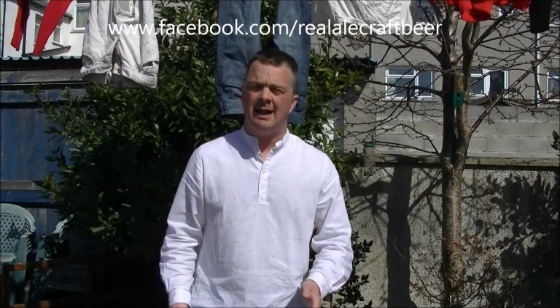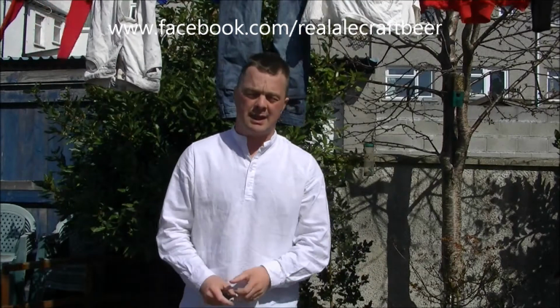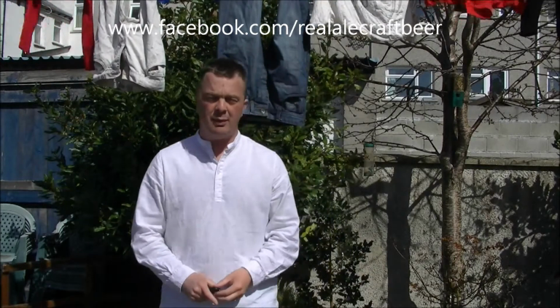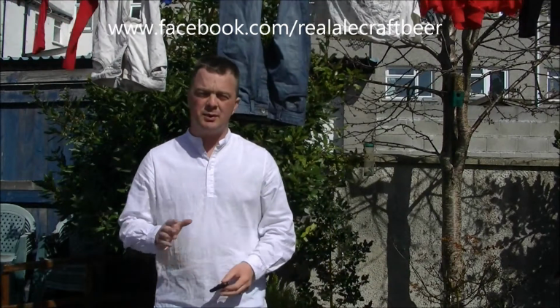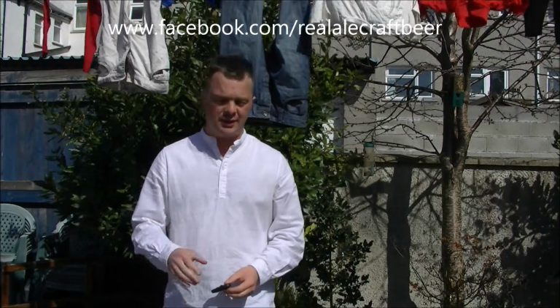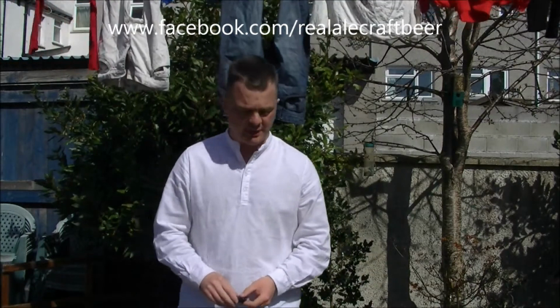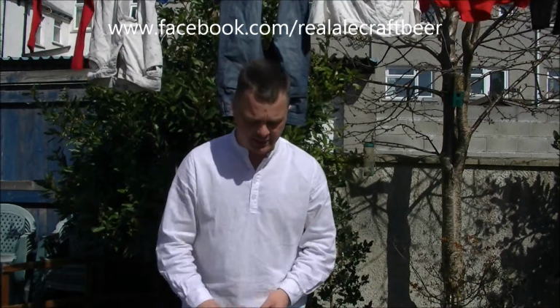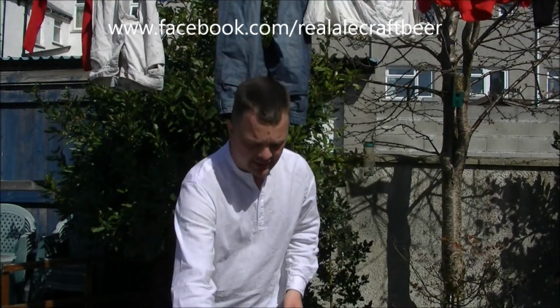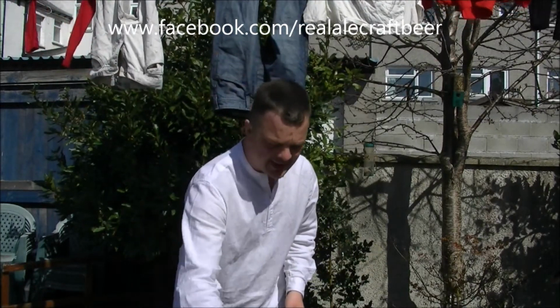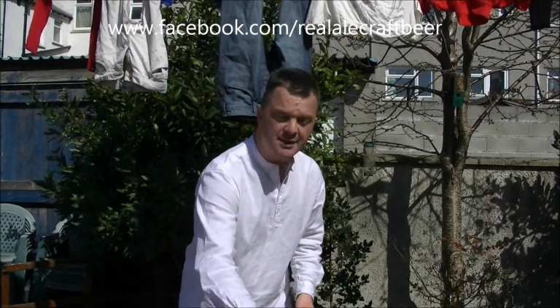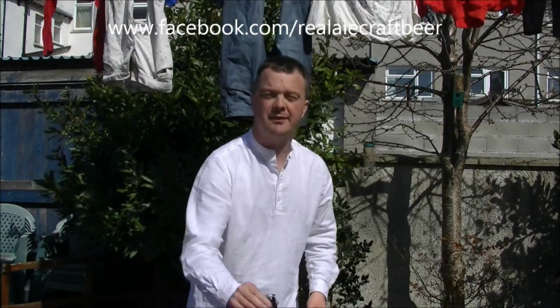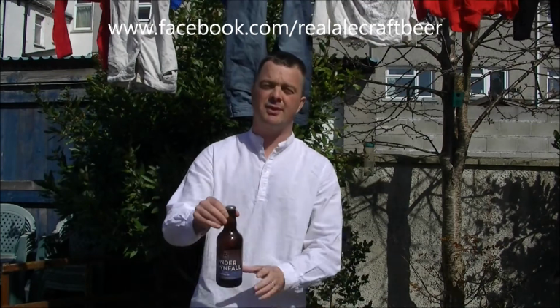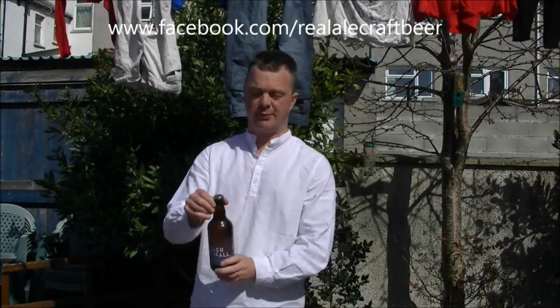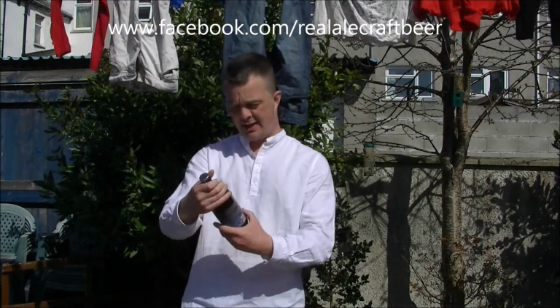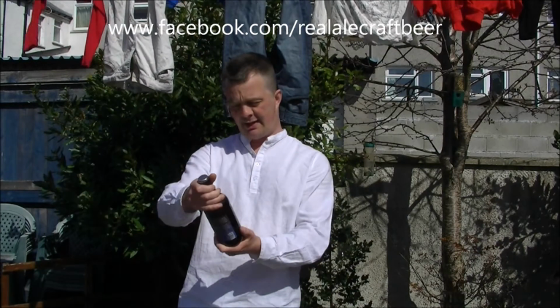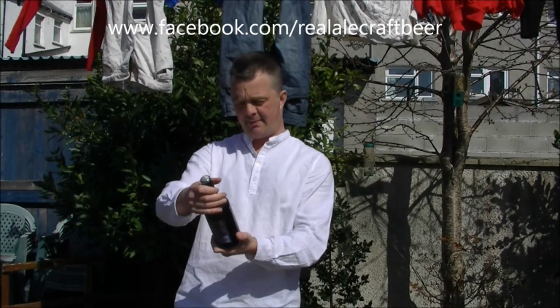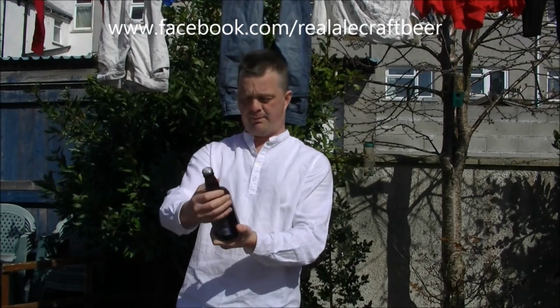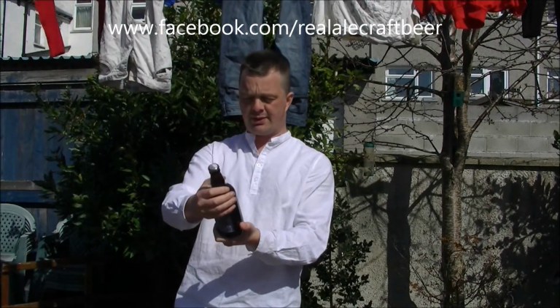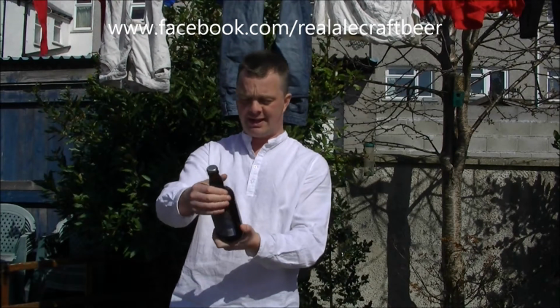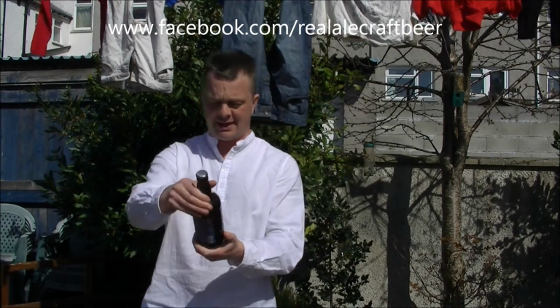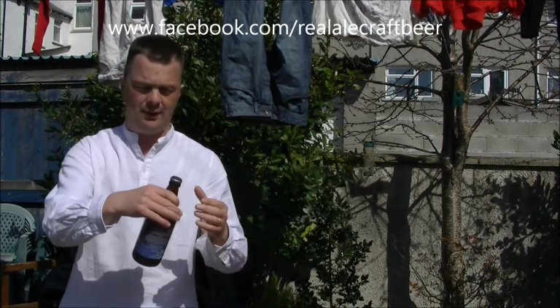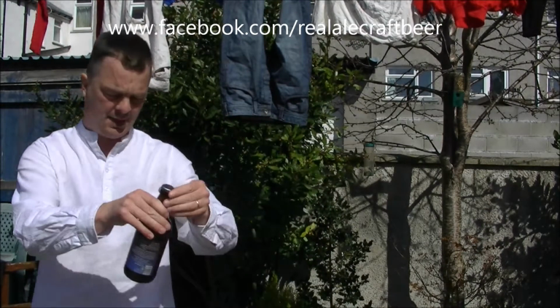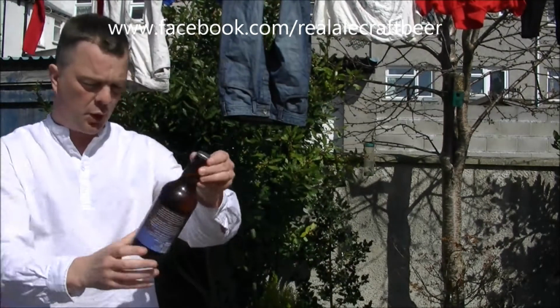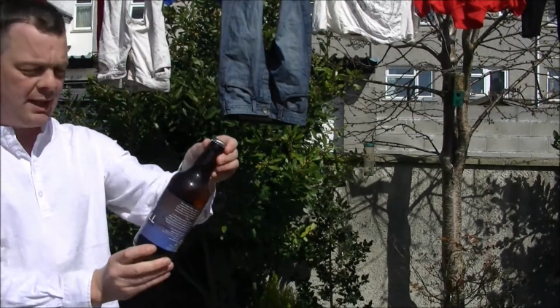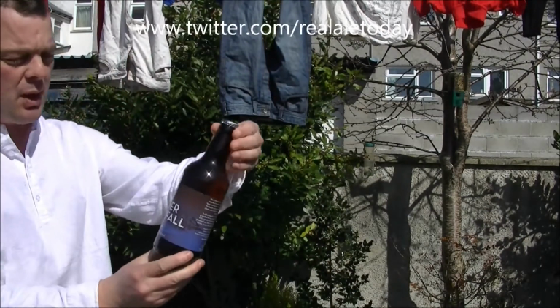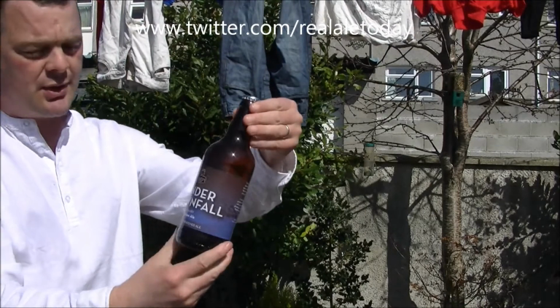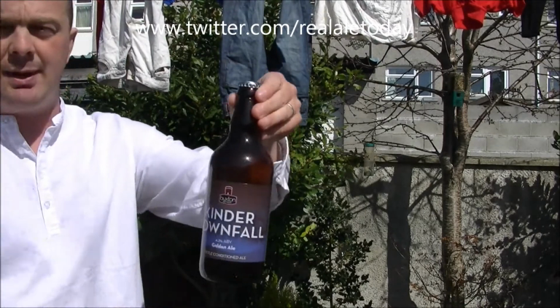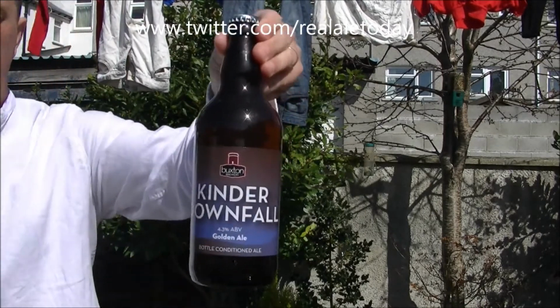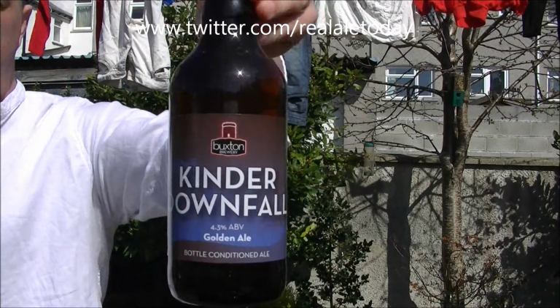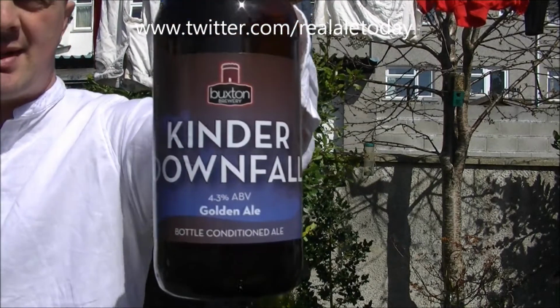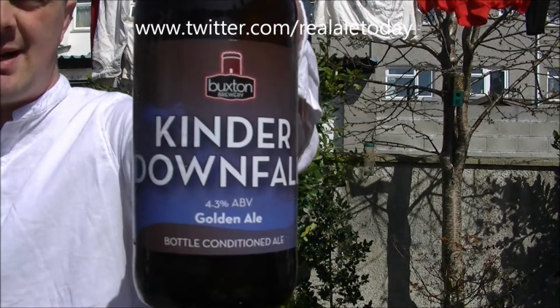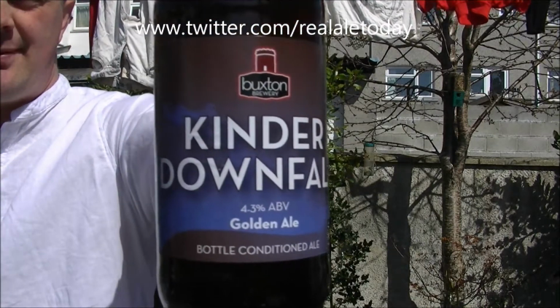Hello again, welcome to another edition of the Real Ale Guide. Today's beer is from the Buxton Brewery and it's their Buxton Kinder Downfall. It's a golden ale, bottled edition, coming in at 4.3% ABV.